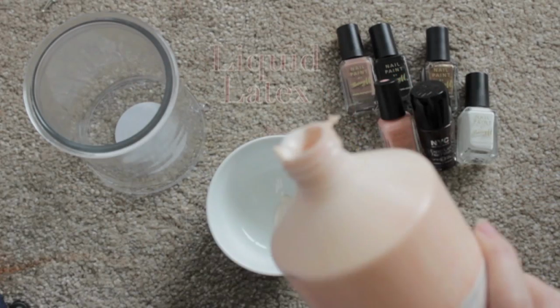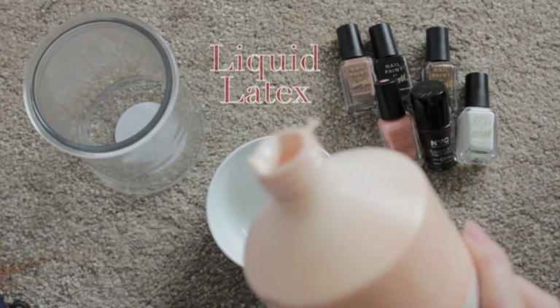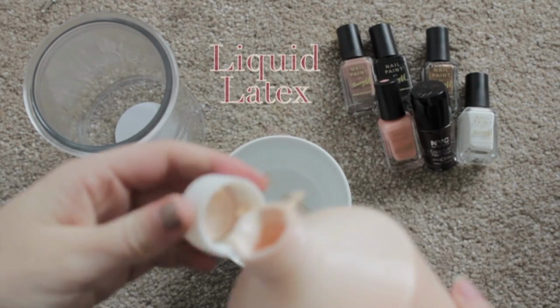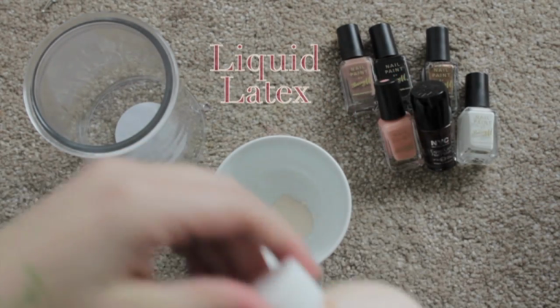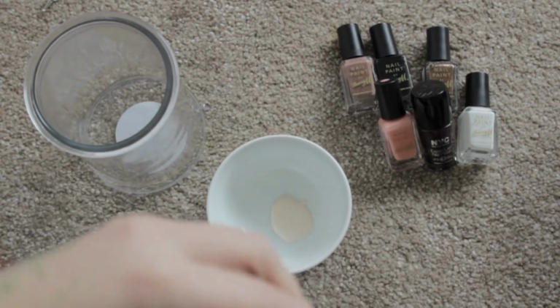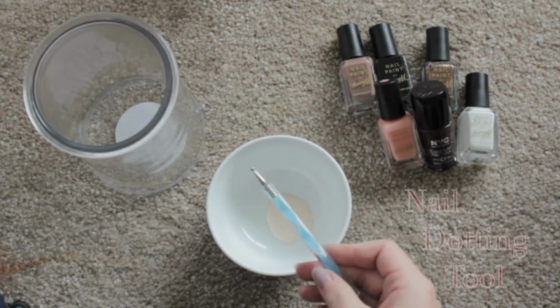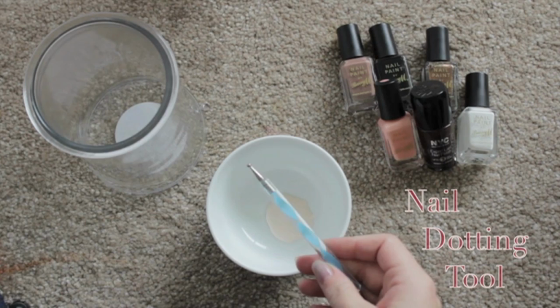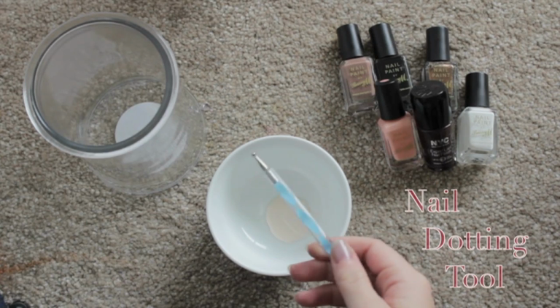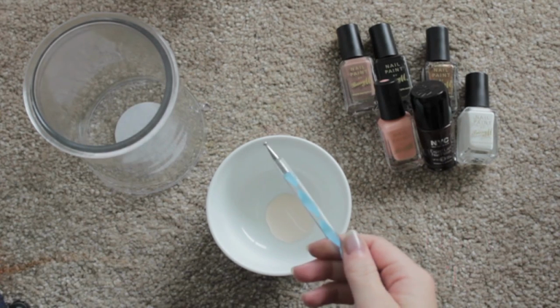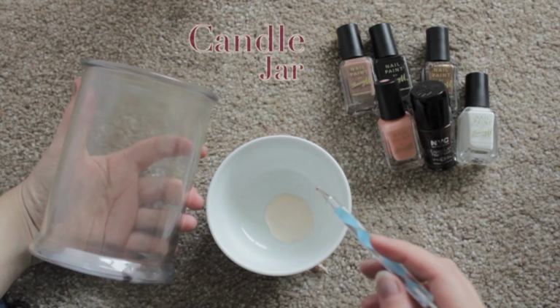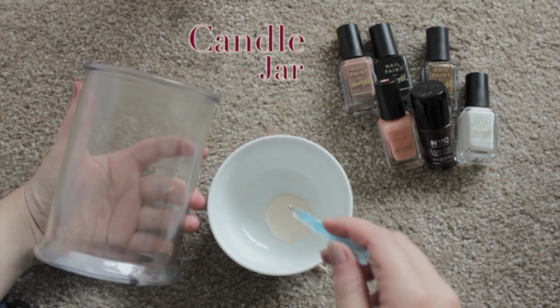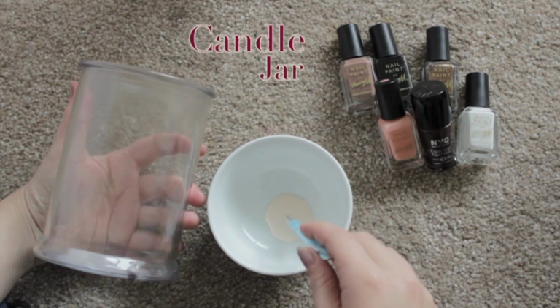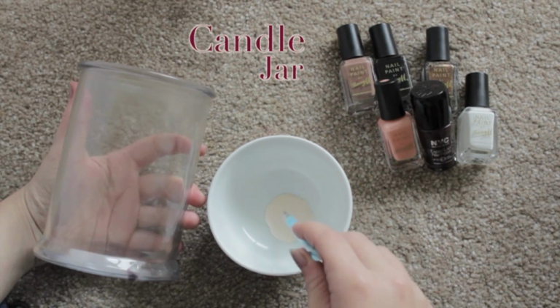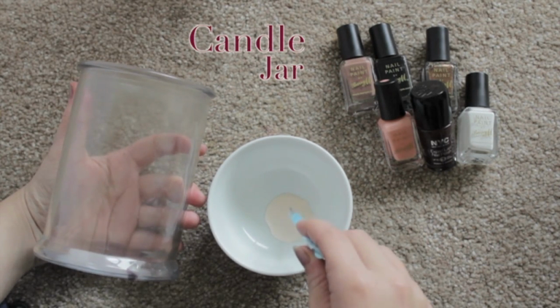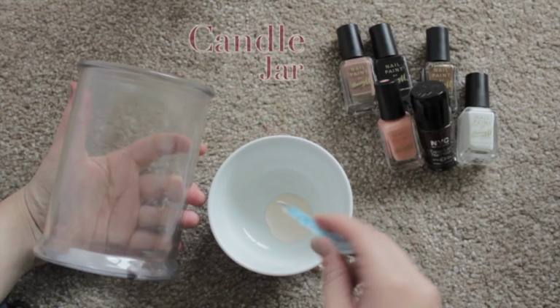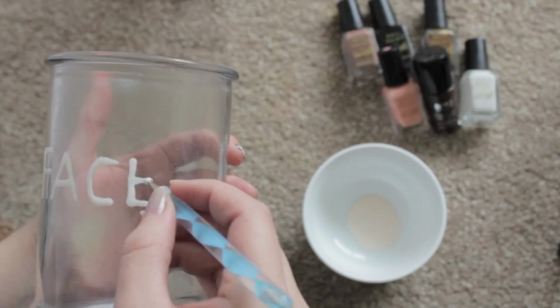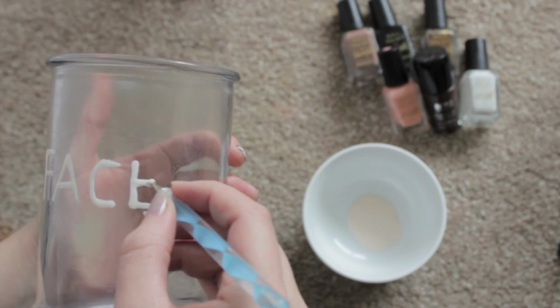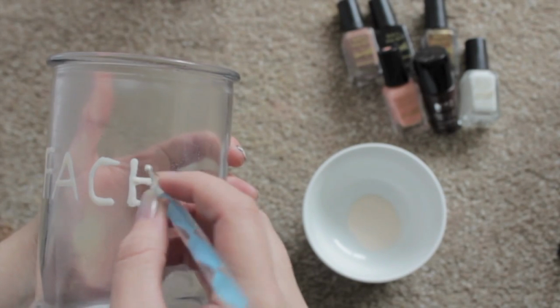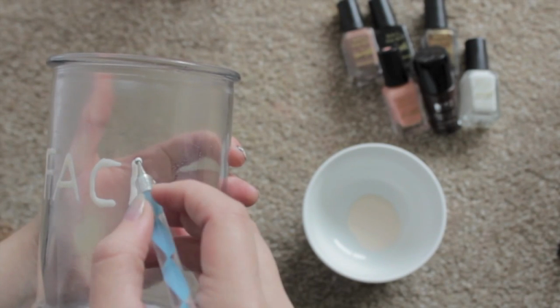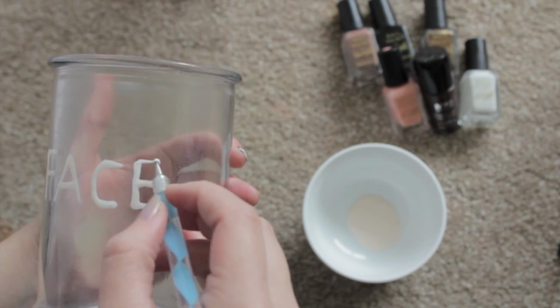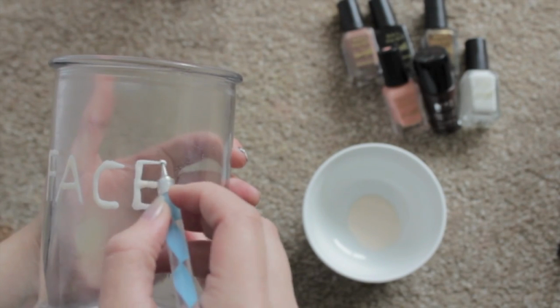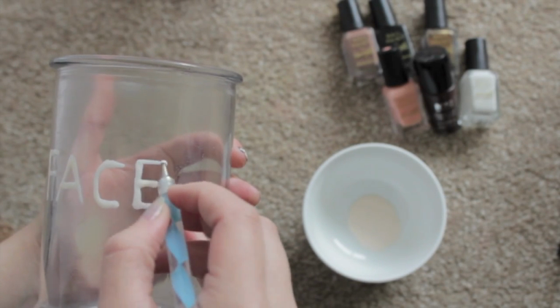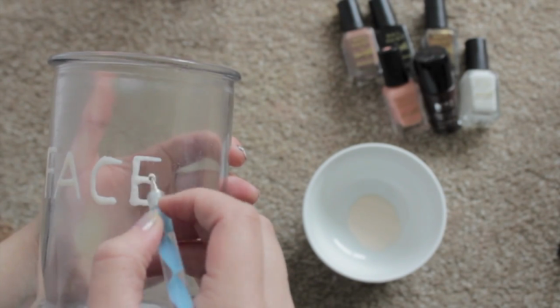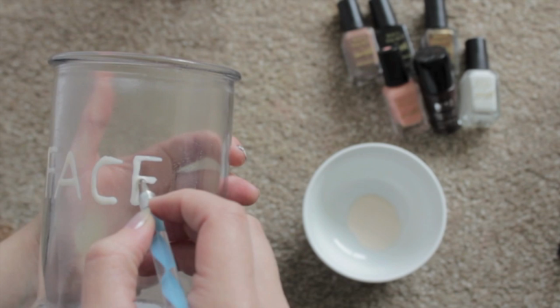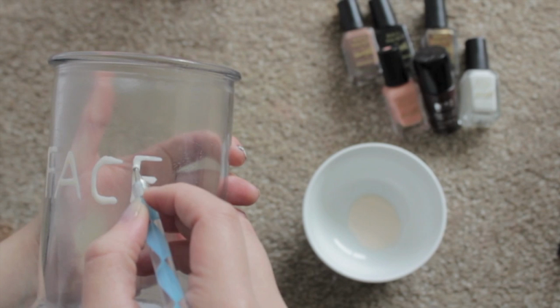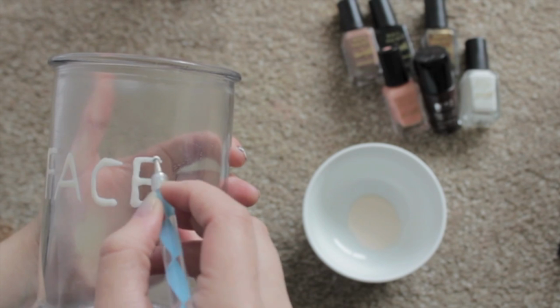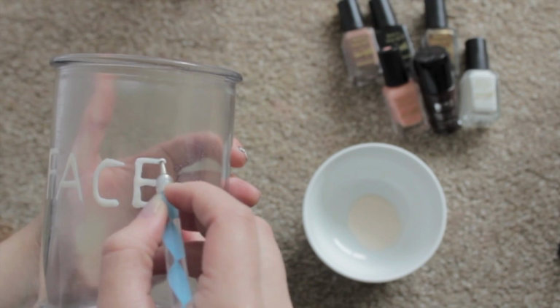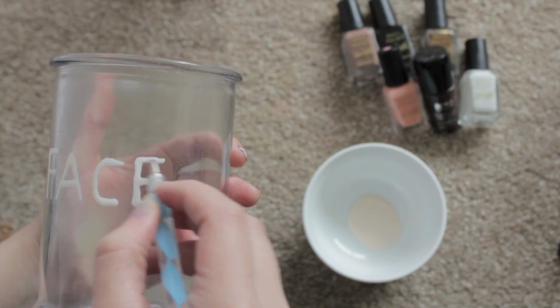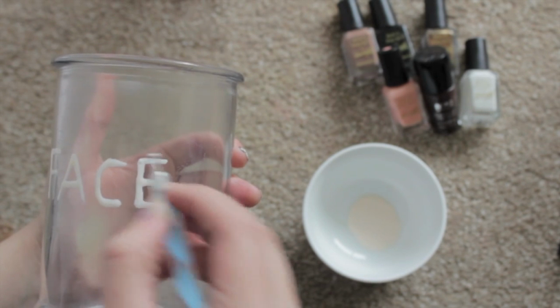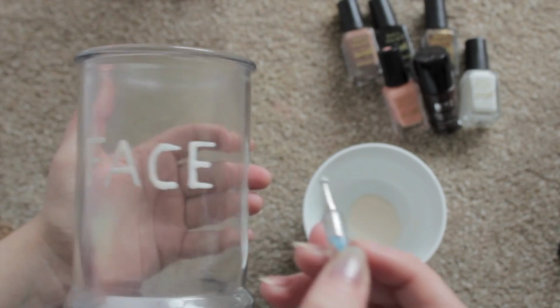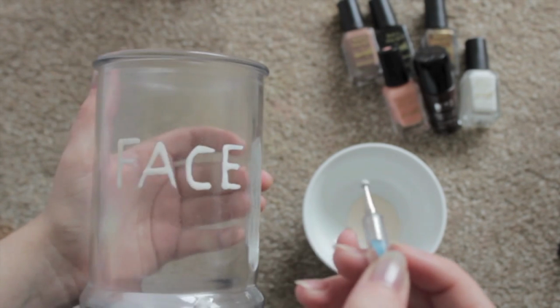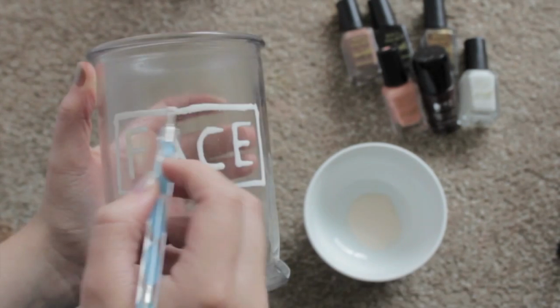First thing you're going to need obviously is an empty candle jar, and I'm going to be using latex and a dotting tool. But if you don't have a dotting tool, that's fine — you can use the end of a pencil or the very end of a paintbrush, not the fiber end obviously, because you'll completely wreck that paintbrush.